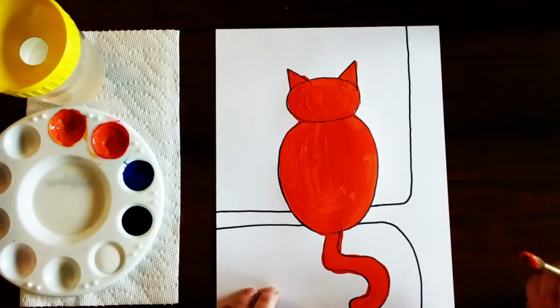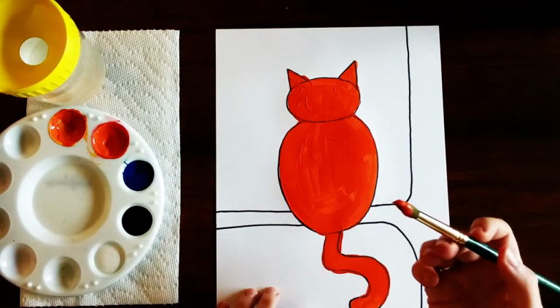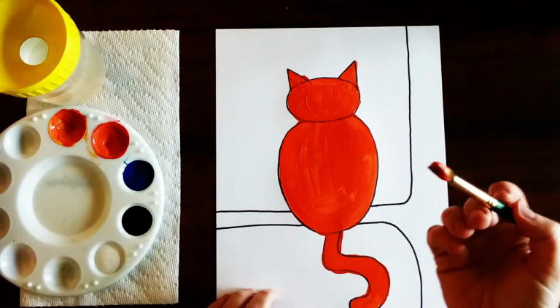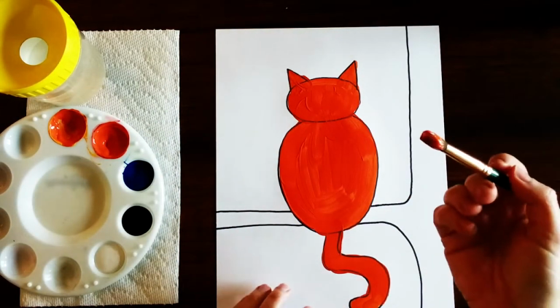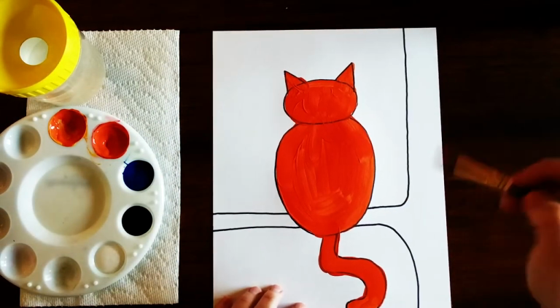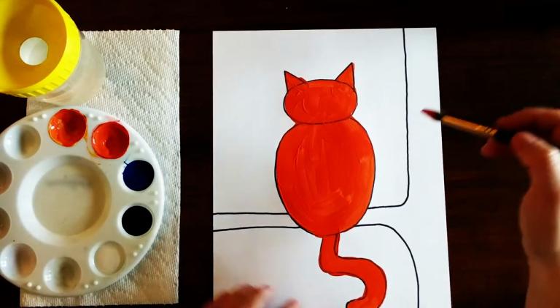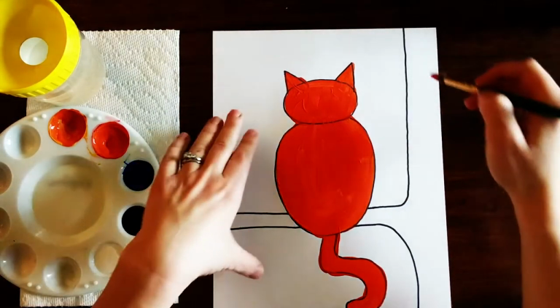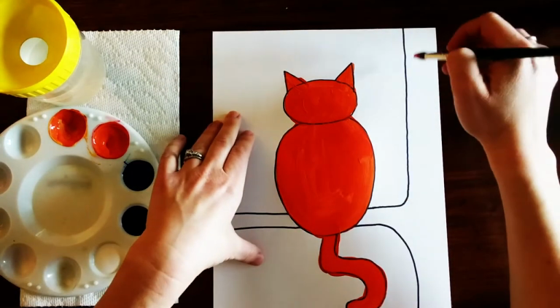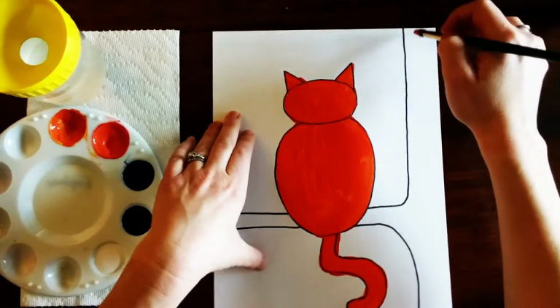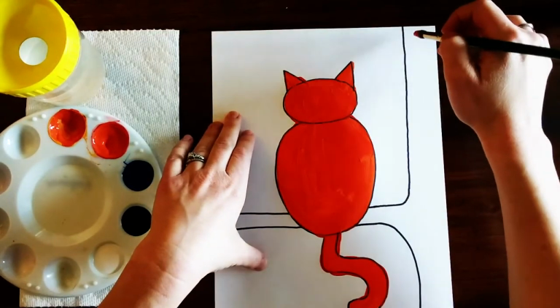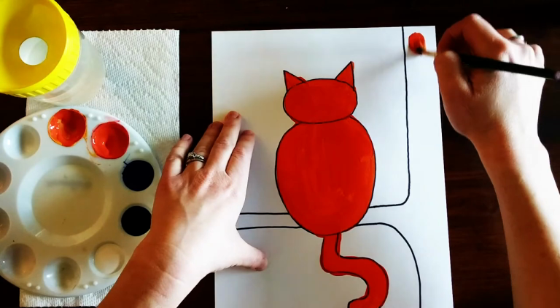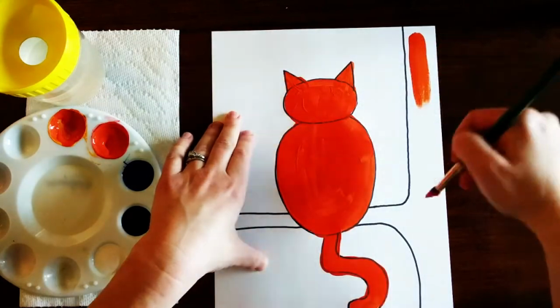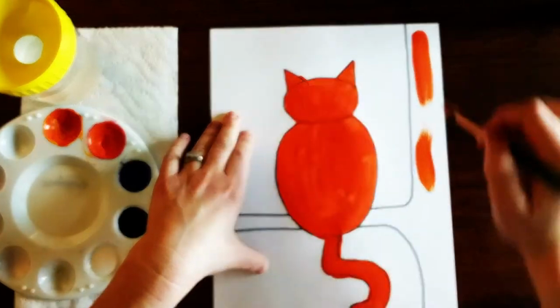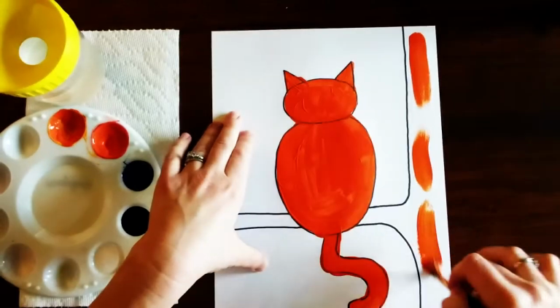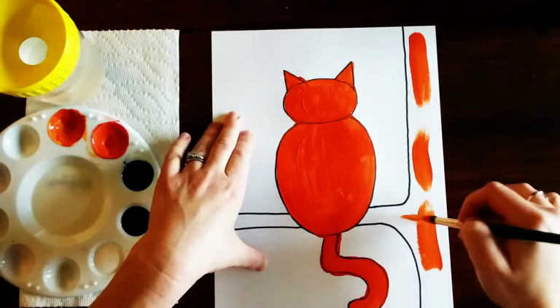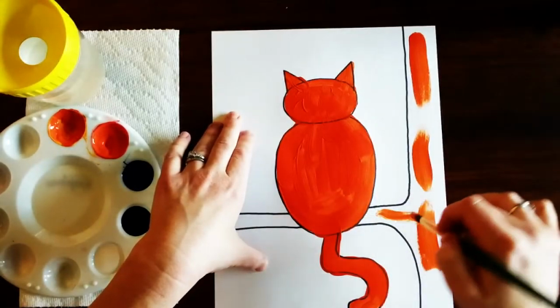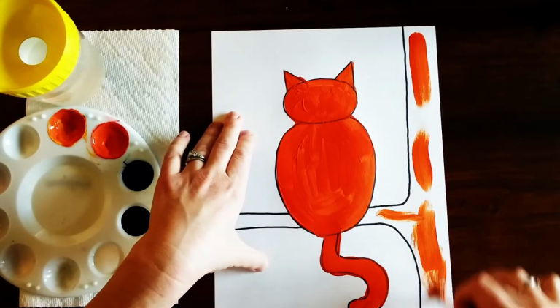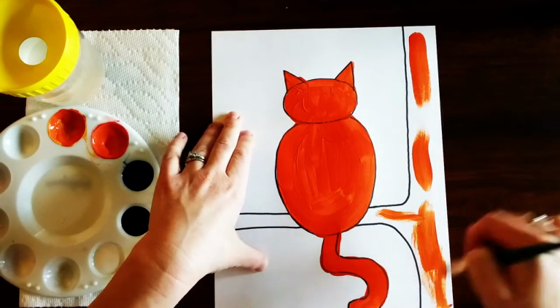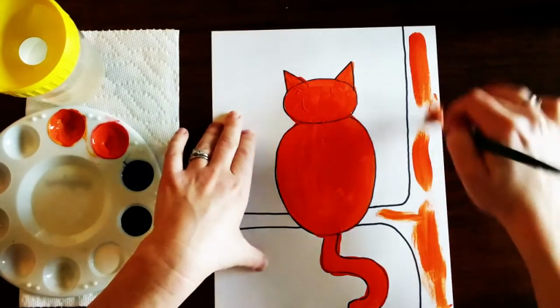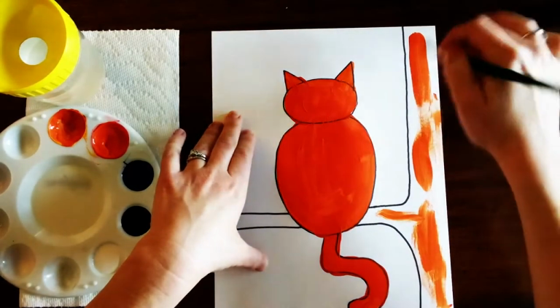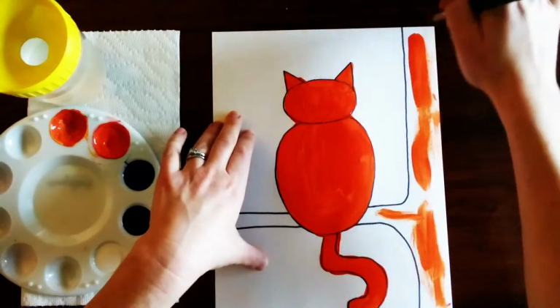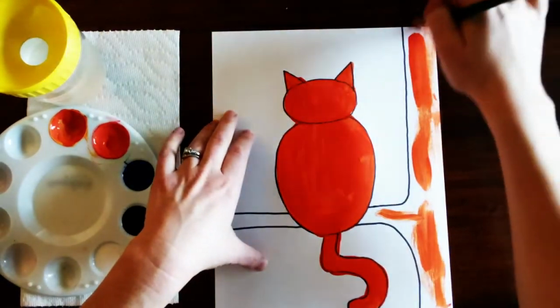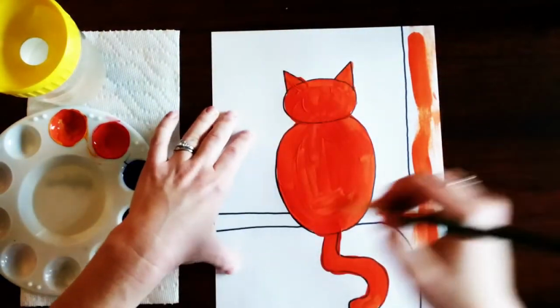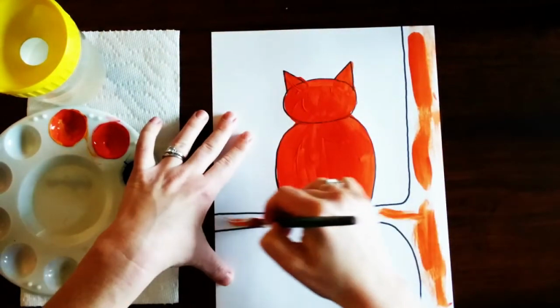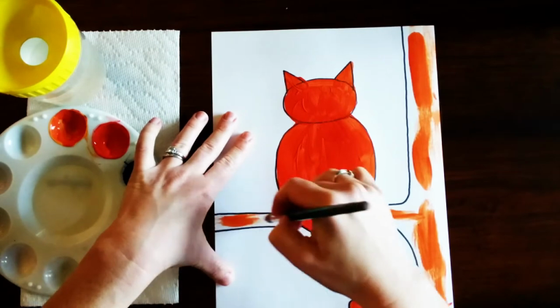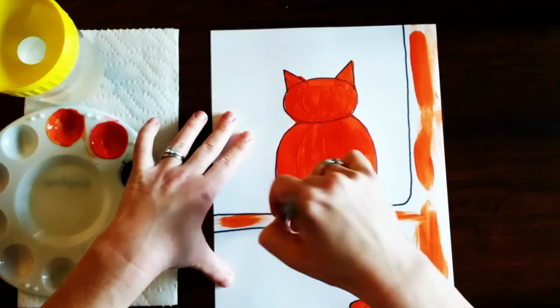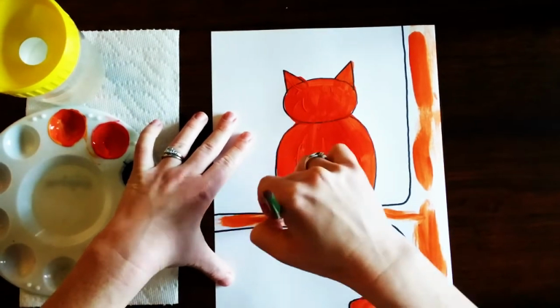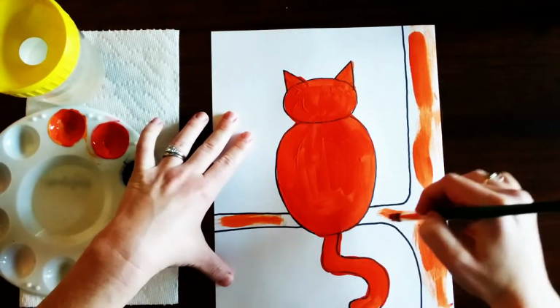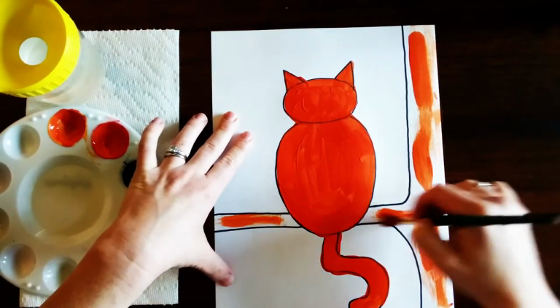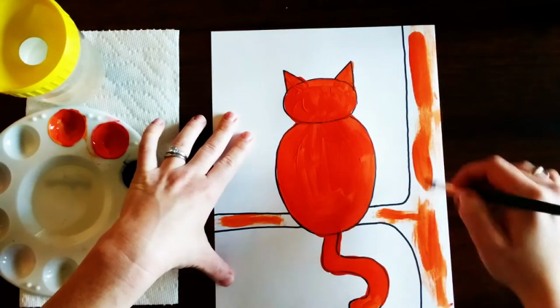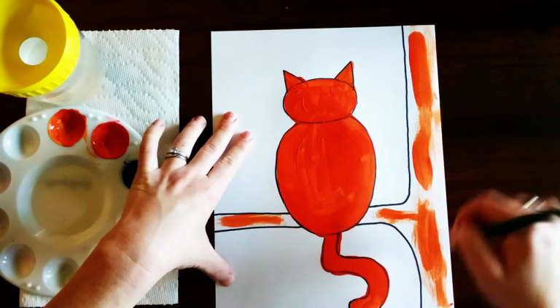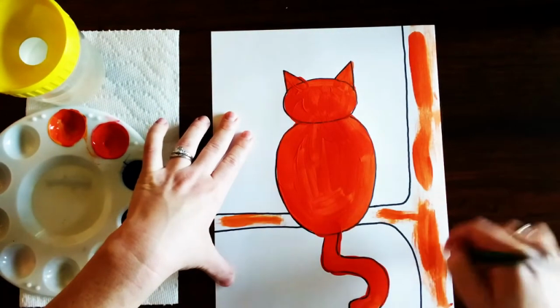Then what you're gonna do is basically wipe off the rest of the paint onto the tree, almost like you're using the tree like a napkin. So I don't really want to paint the tree — I just want to kind of swipe off the extra orange paint.